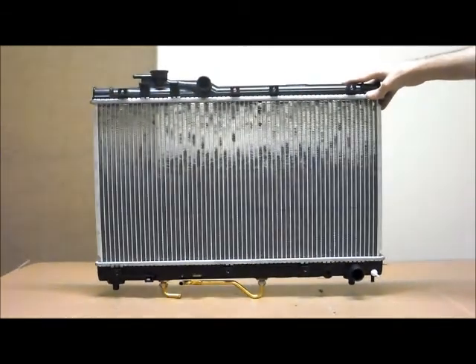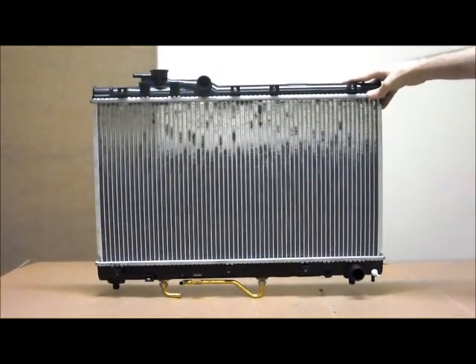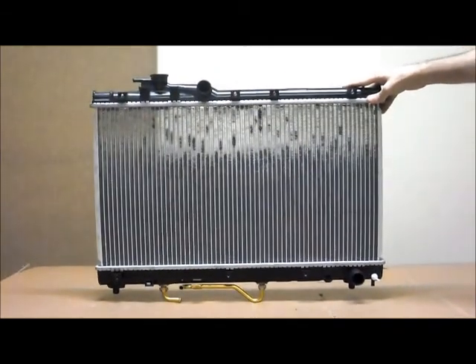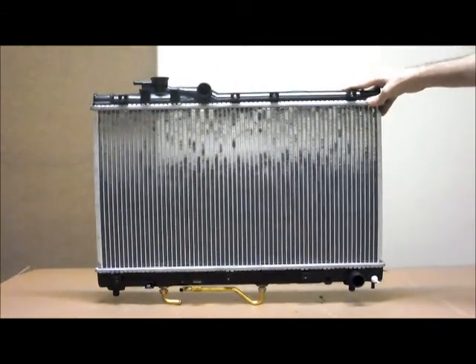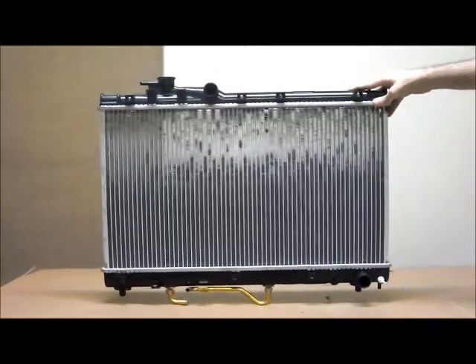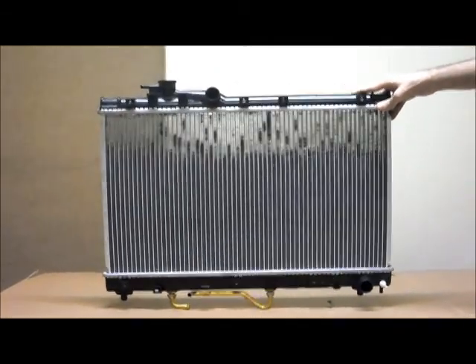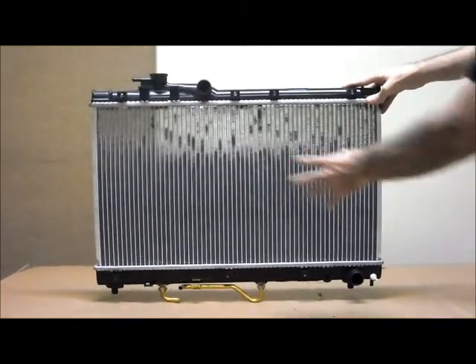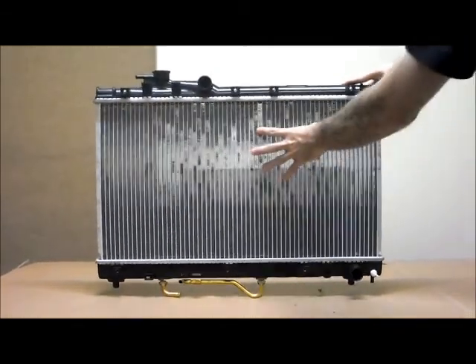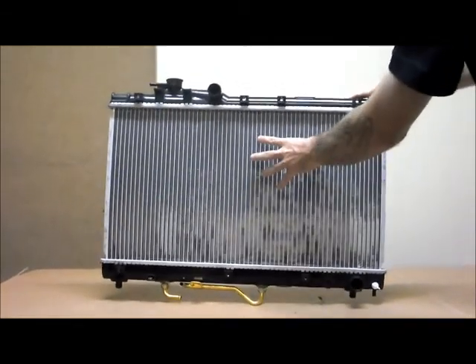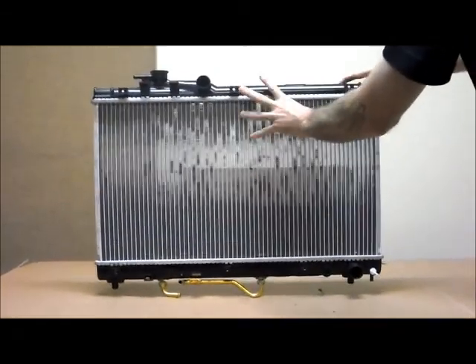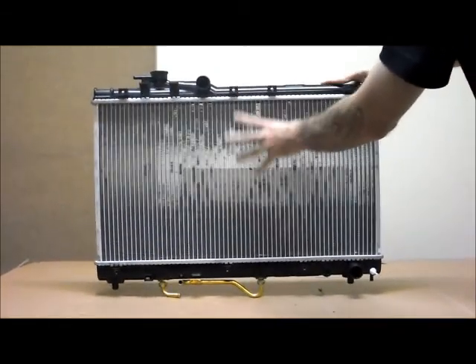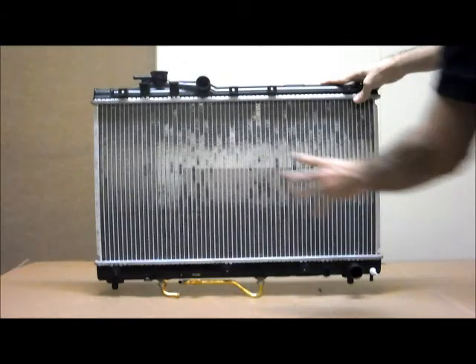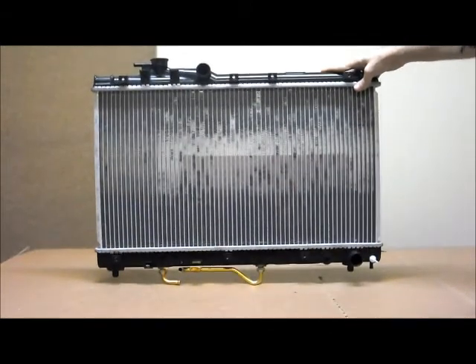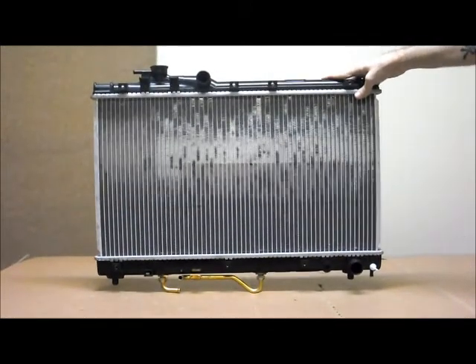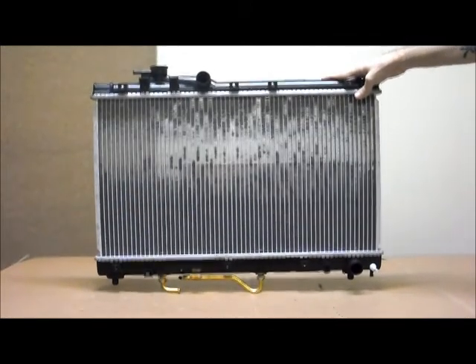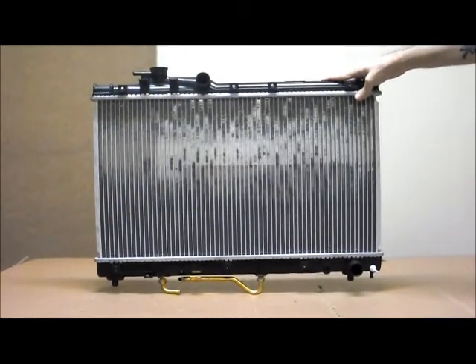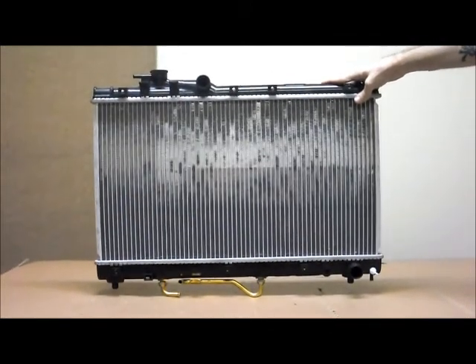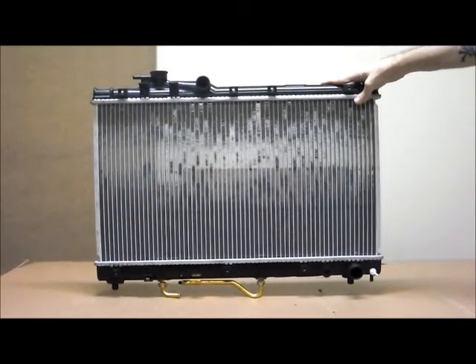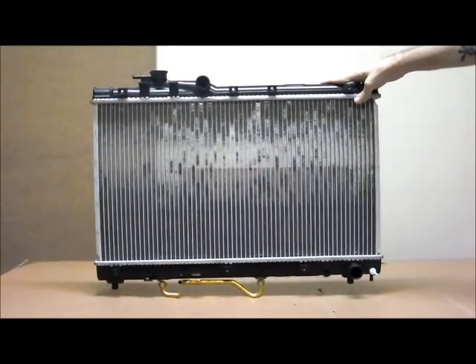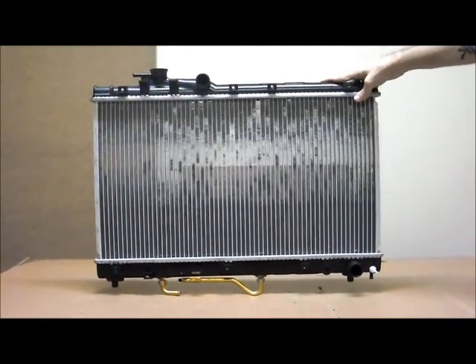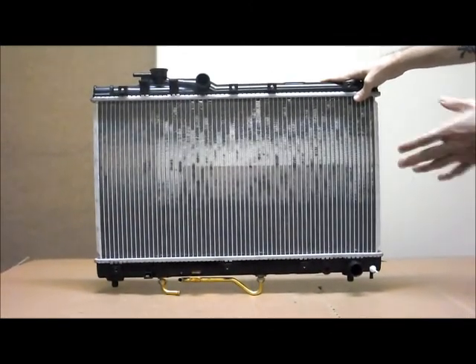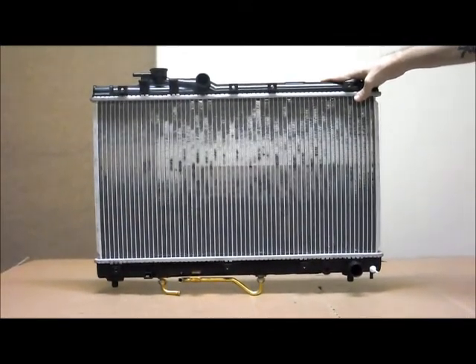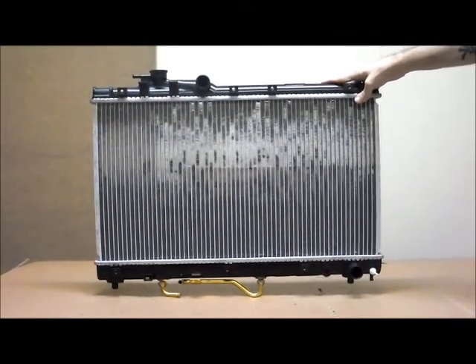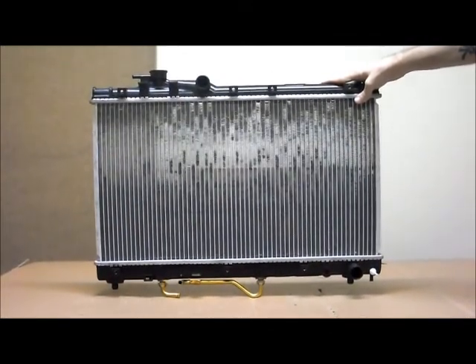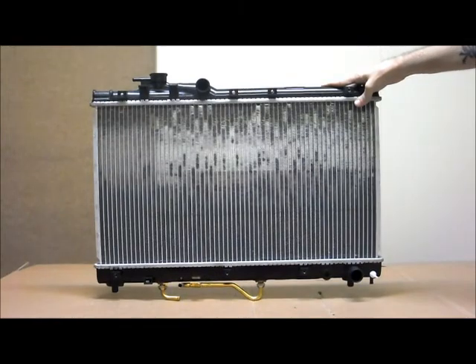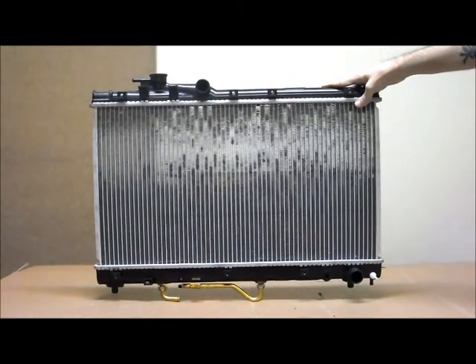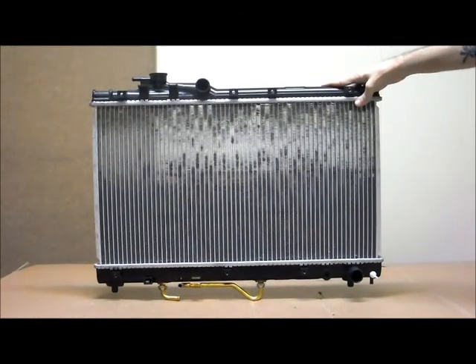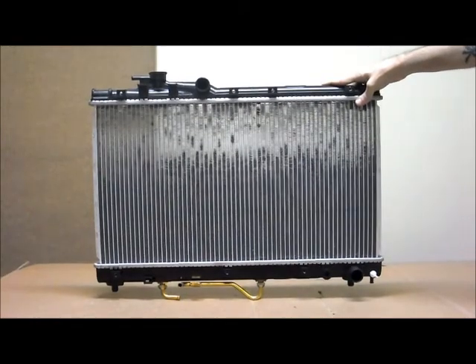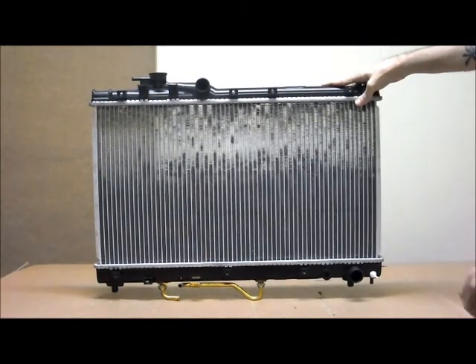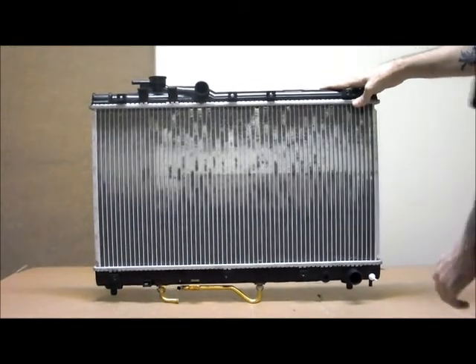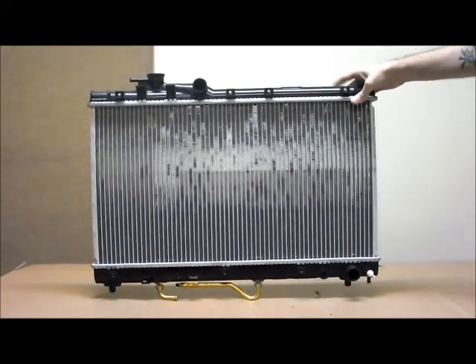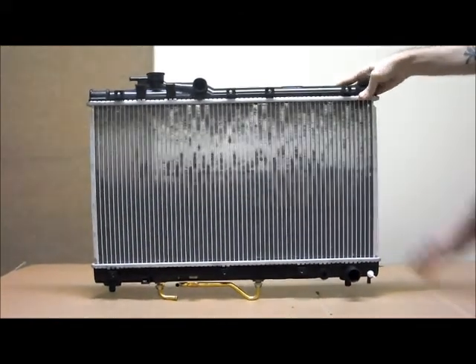Just to let you know, there are a few different variants within these. At the start of '94 — so '93/'94 — there's a model overlap with the earlier models.